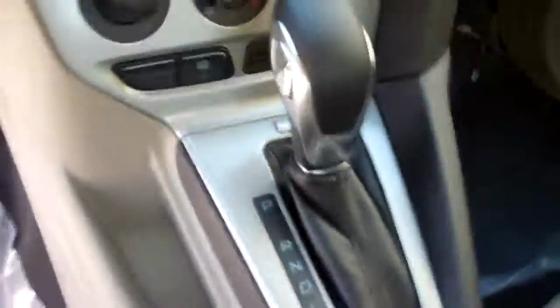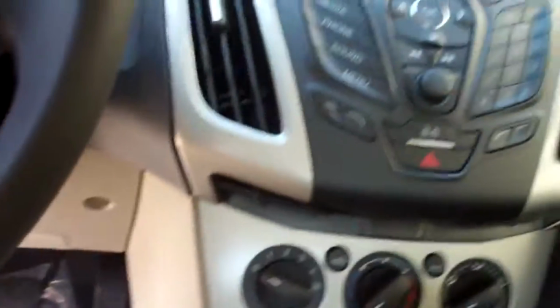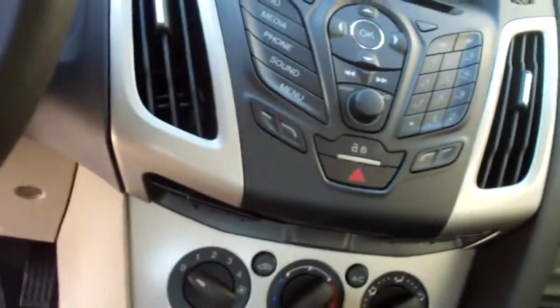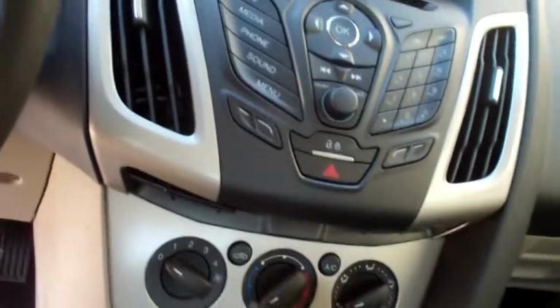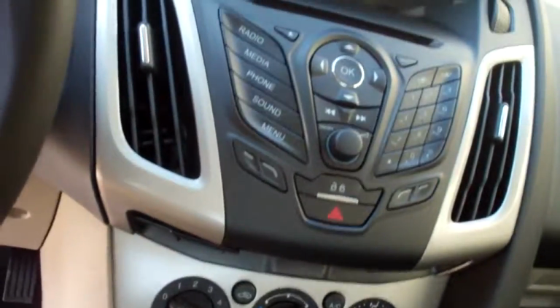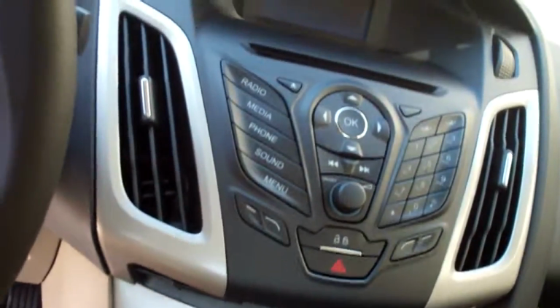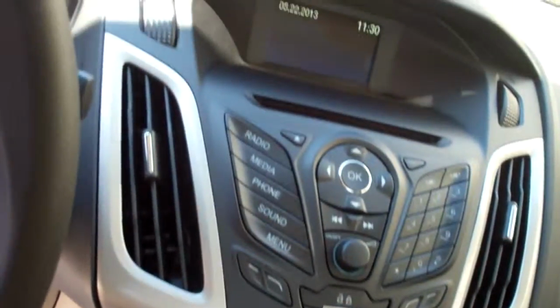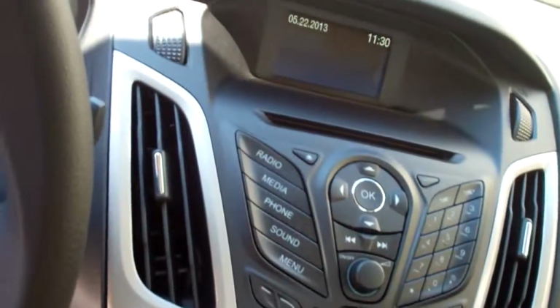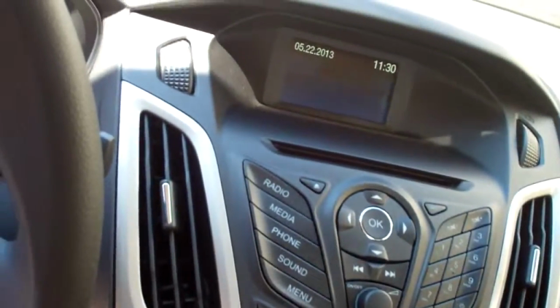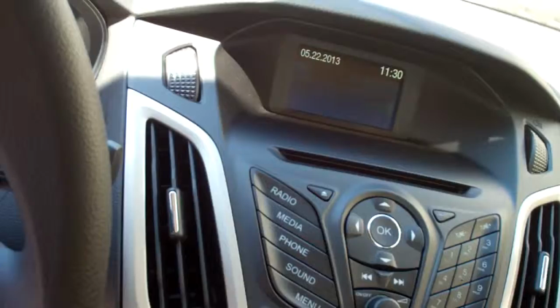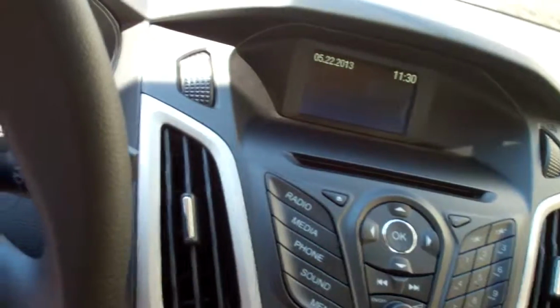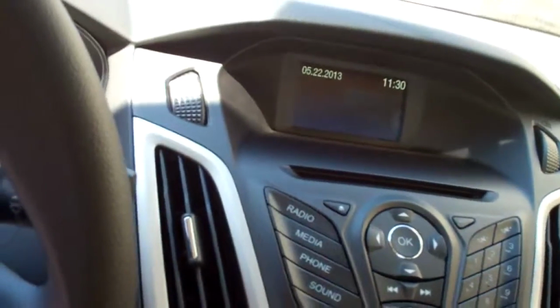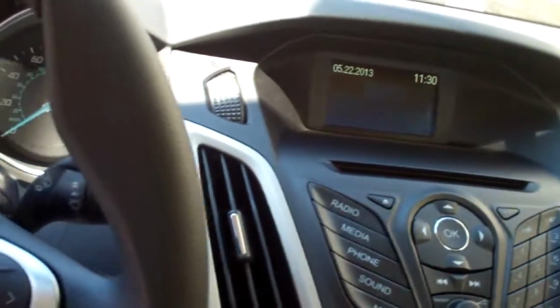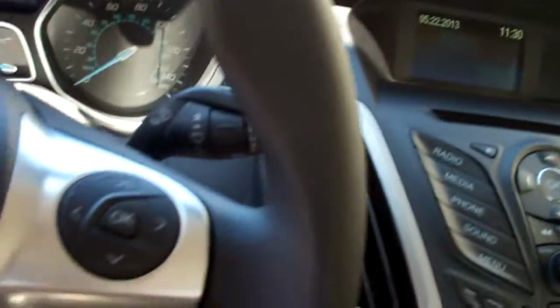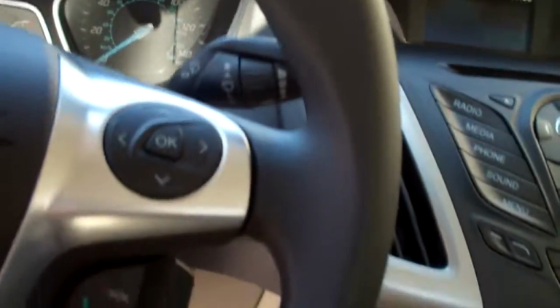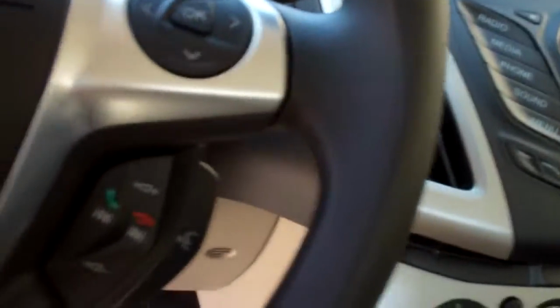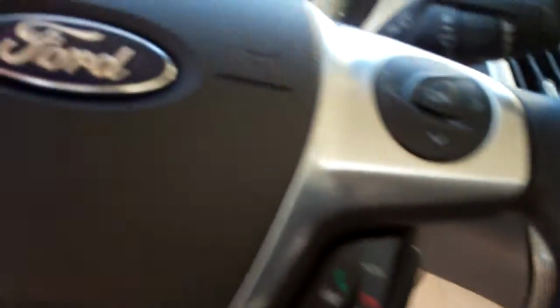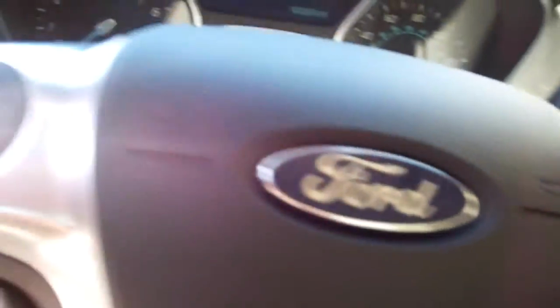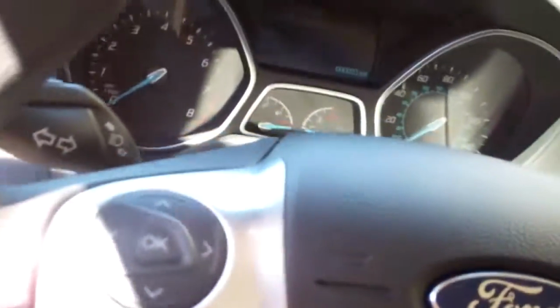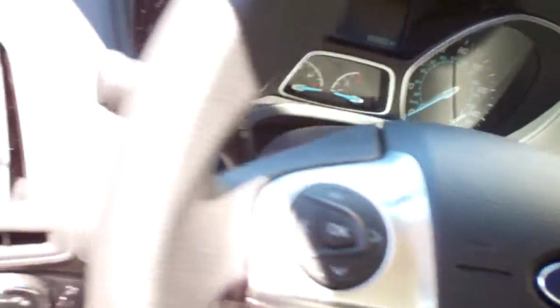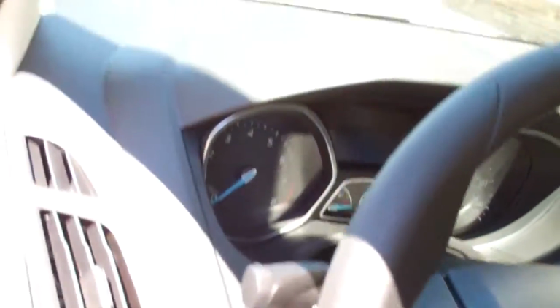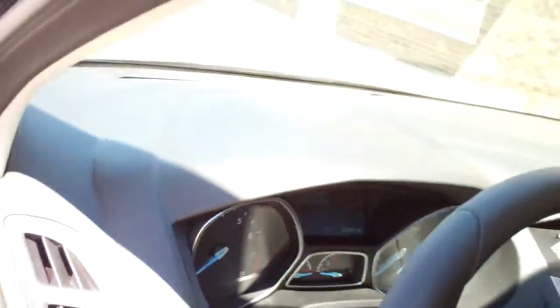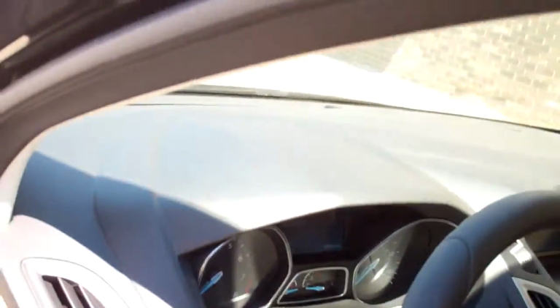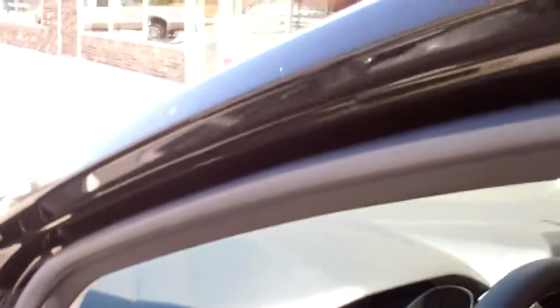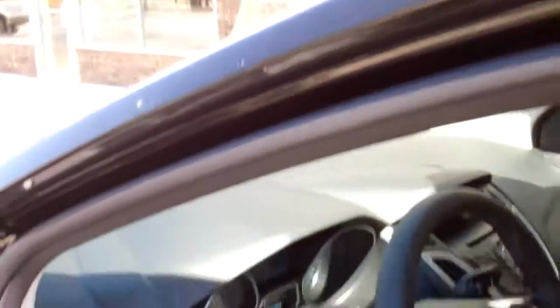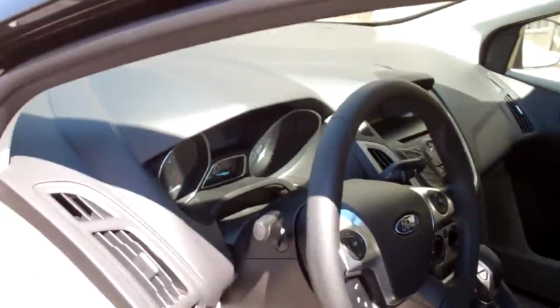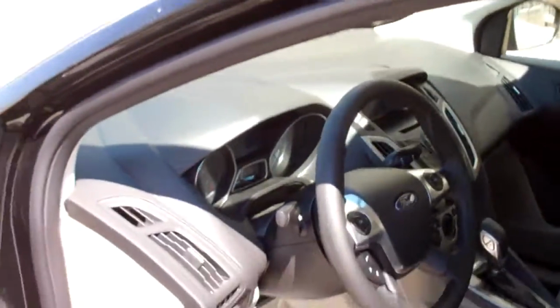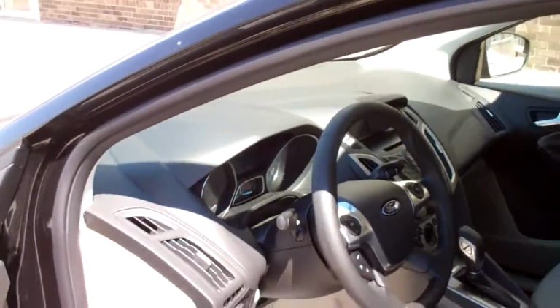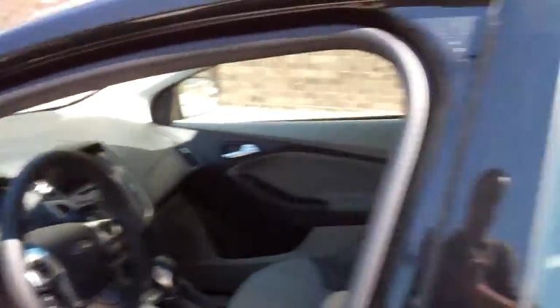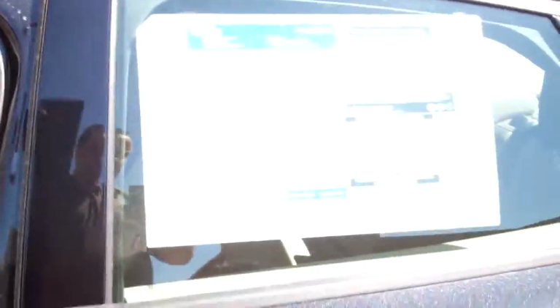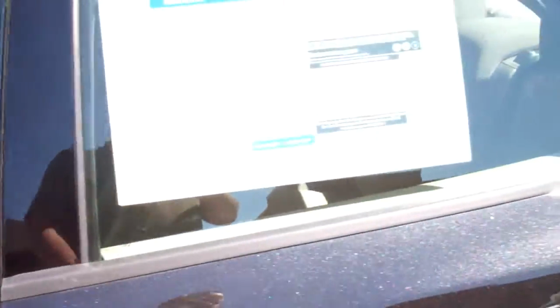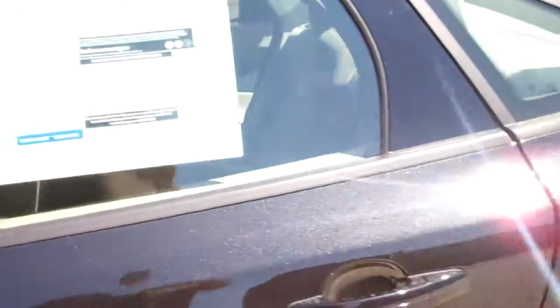You have stereo with AC and you also have Bluetooth ready, so you can hook your cell phone up to it and answer it while you're driving.